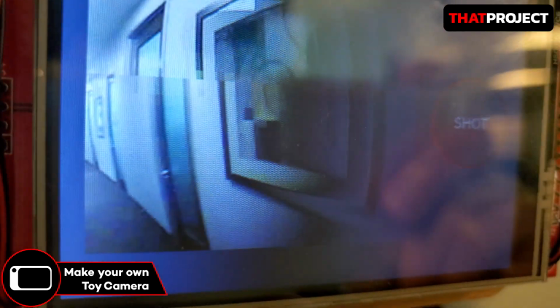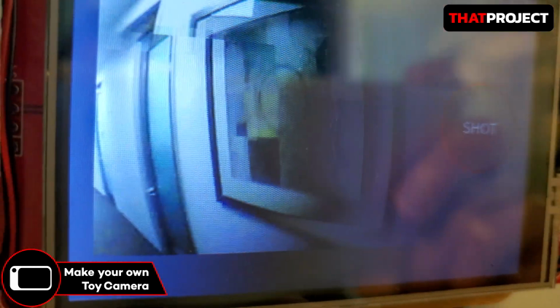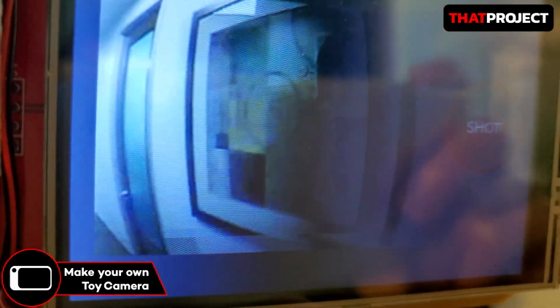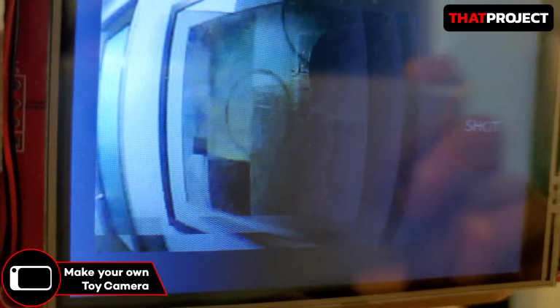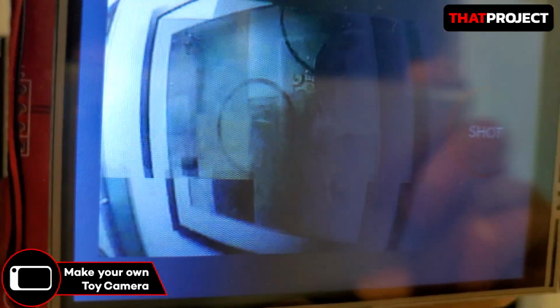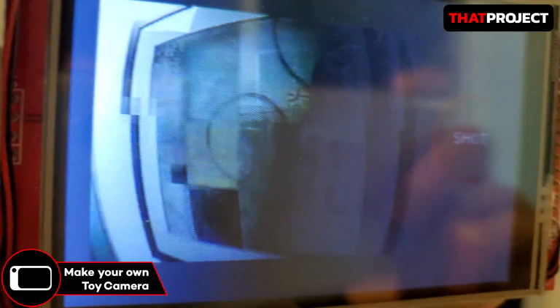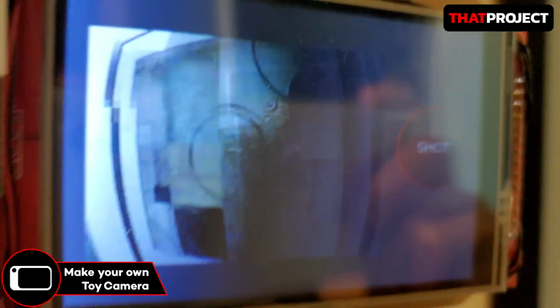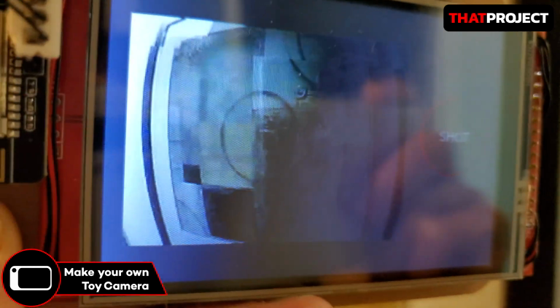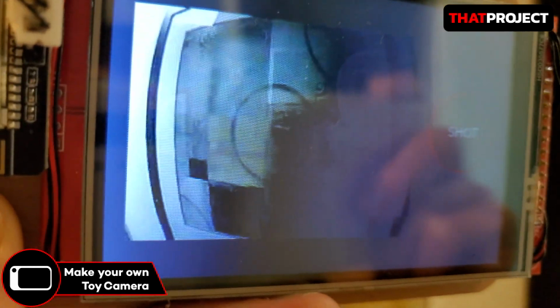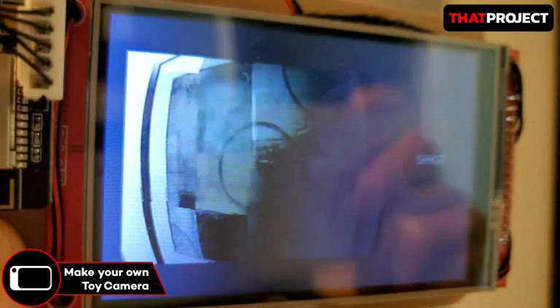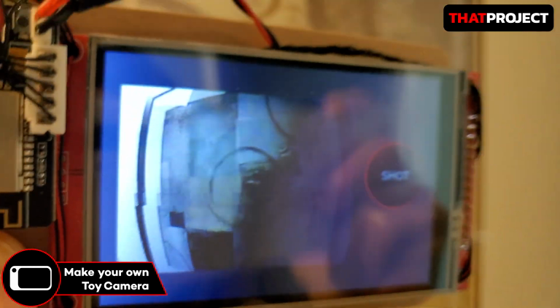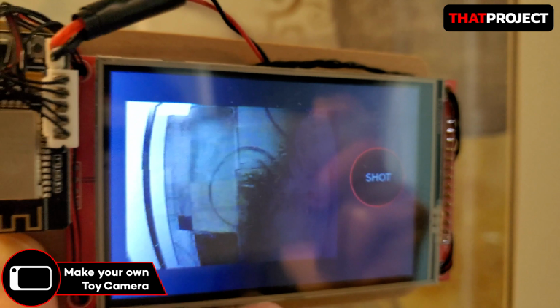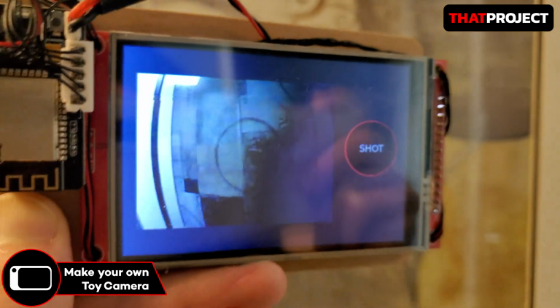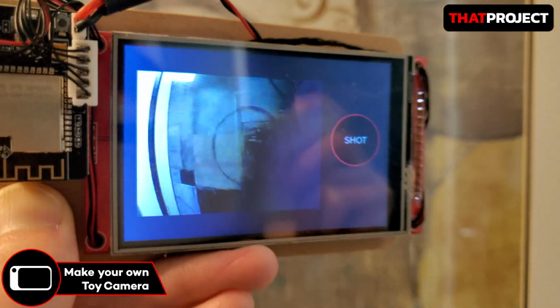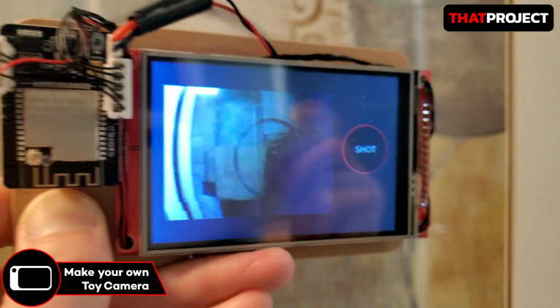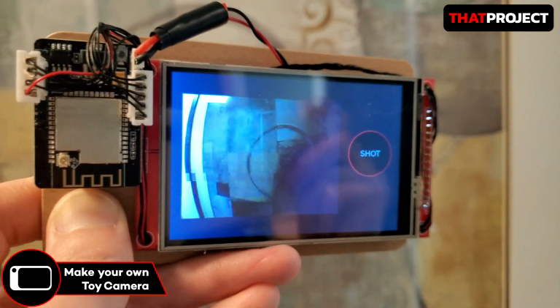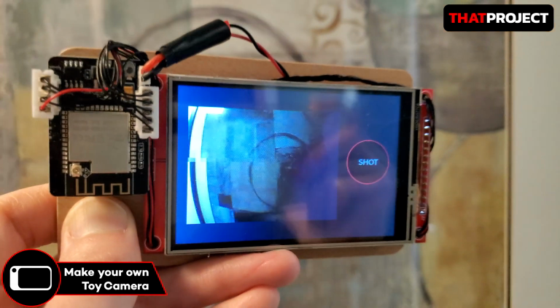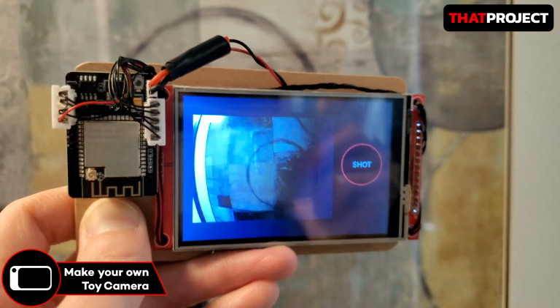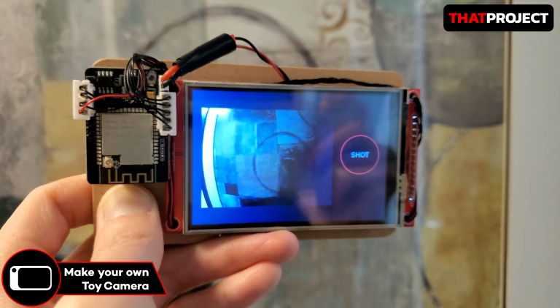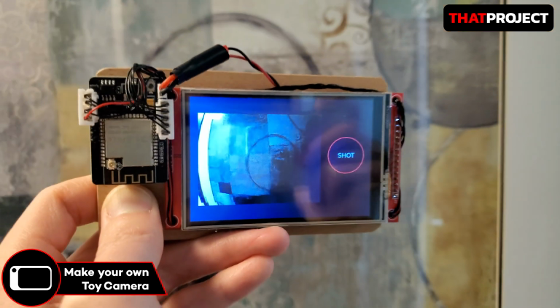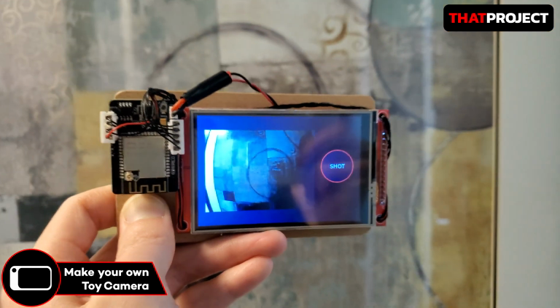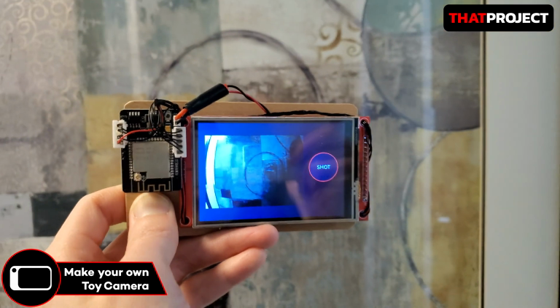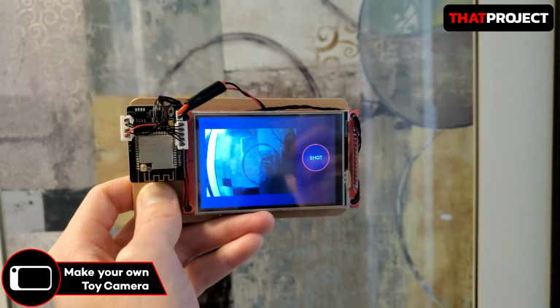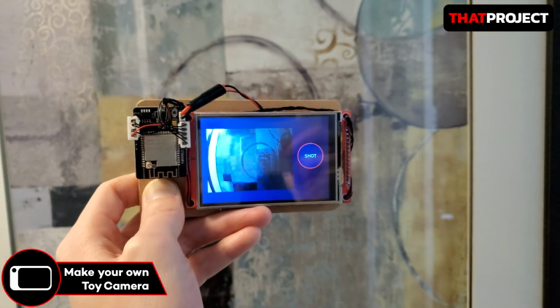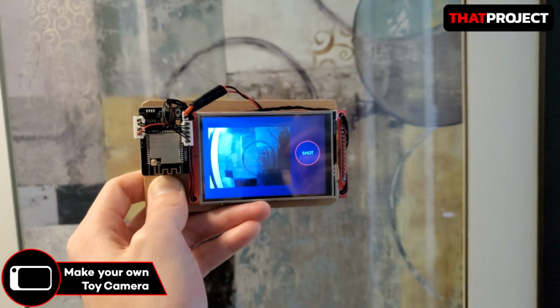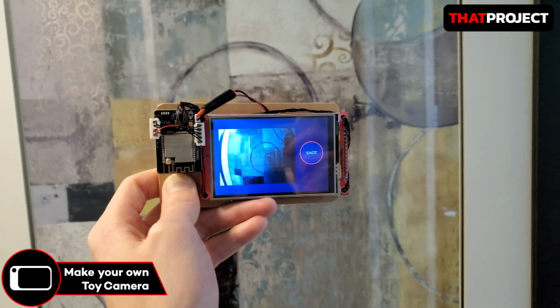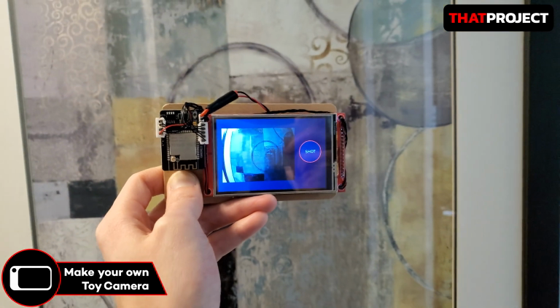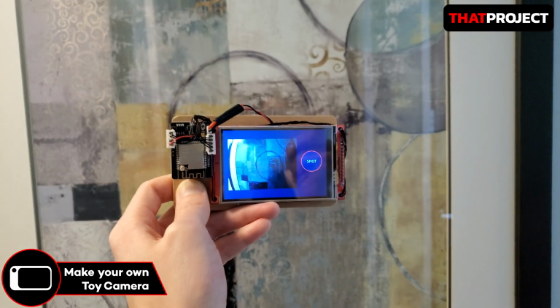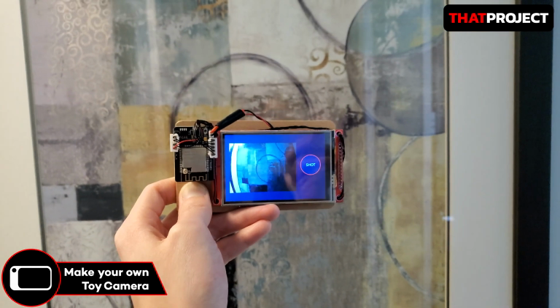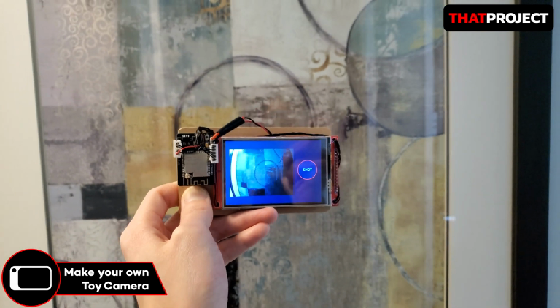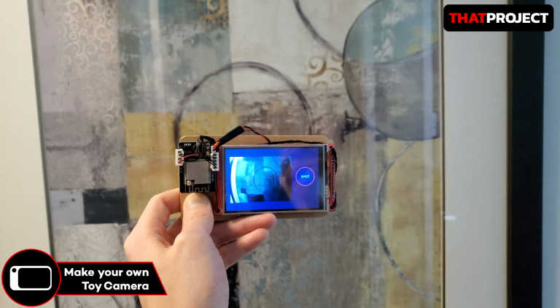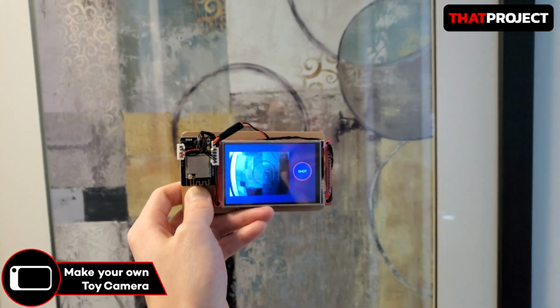One more thing is, this project is an open project, so I want to continue to add more features little by little. Ok then, let's get started.